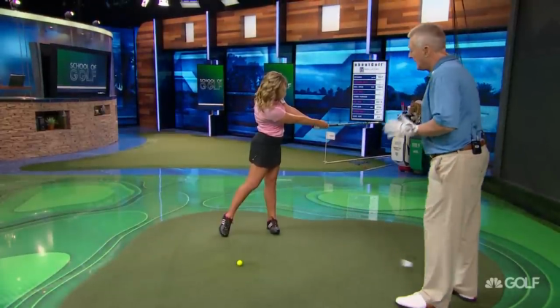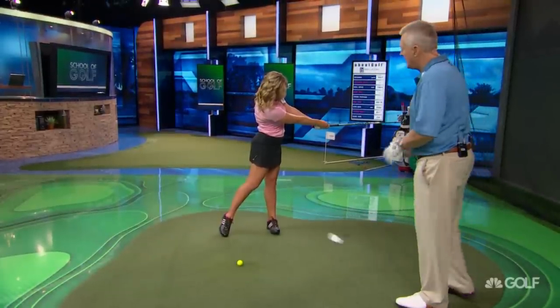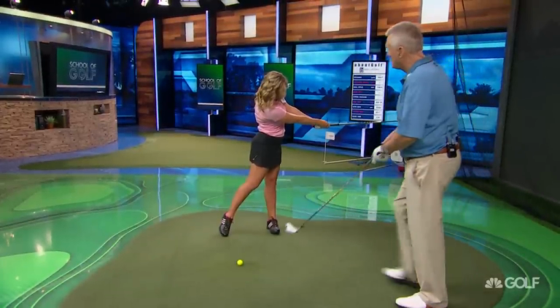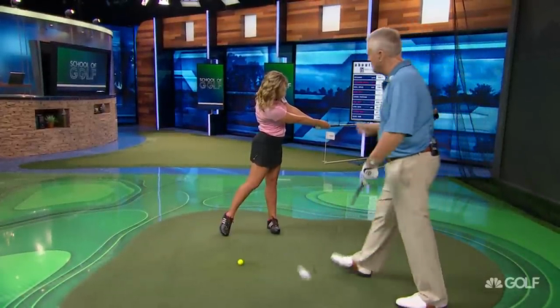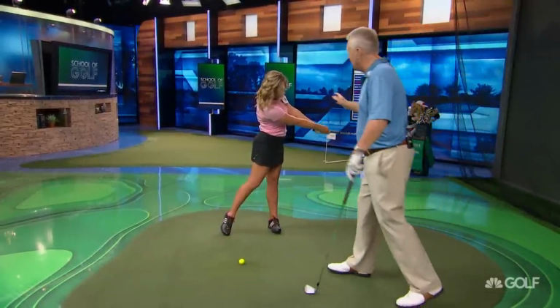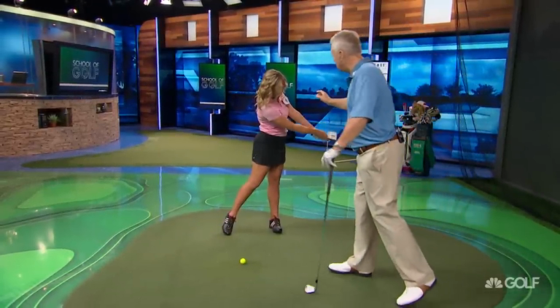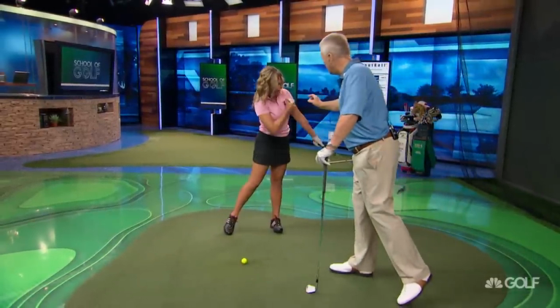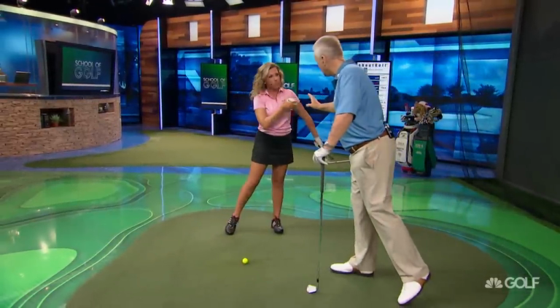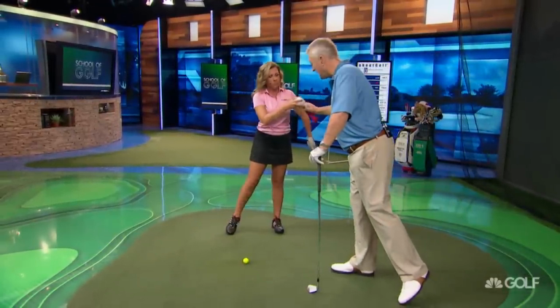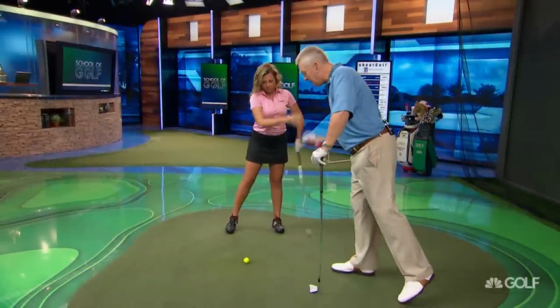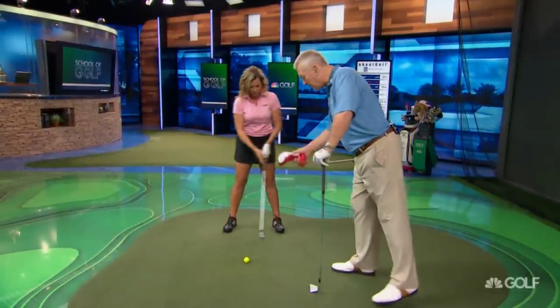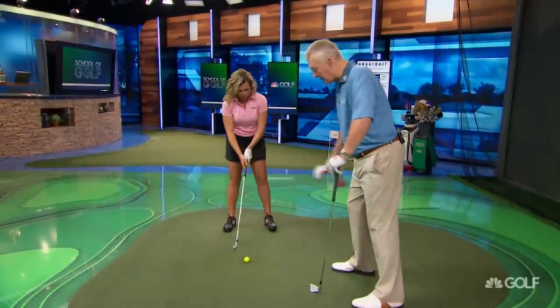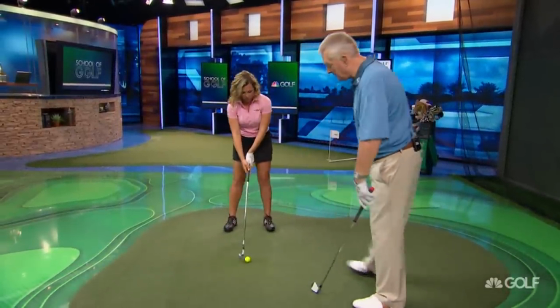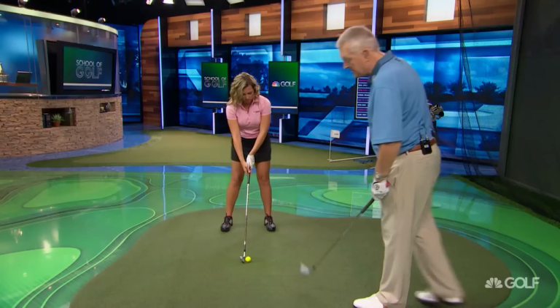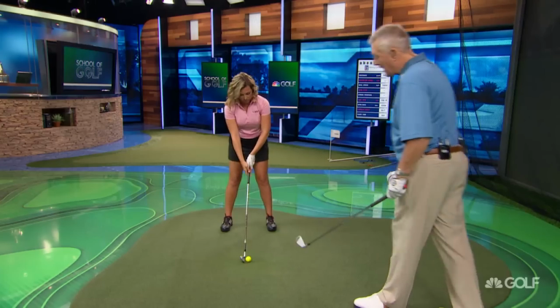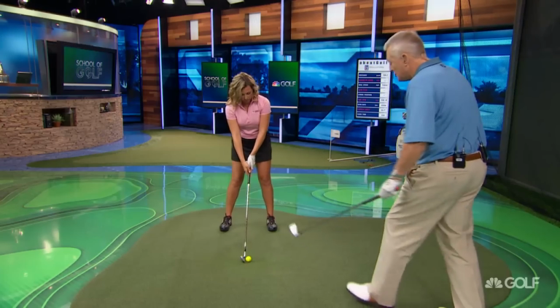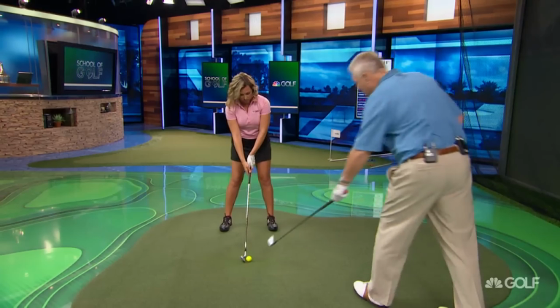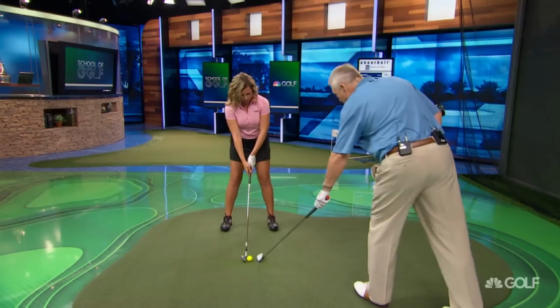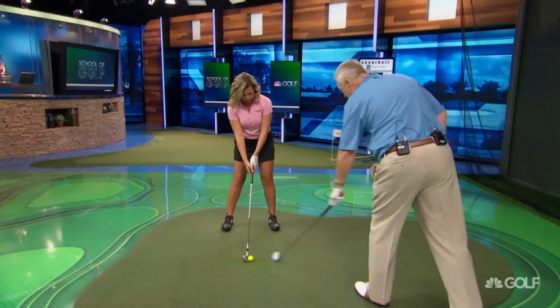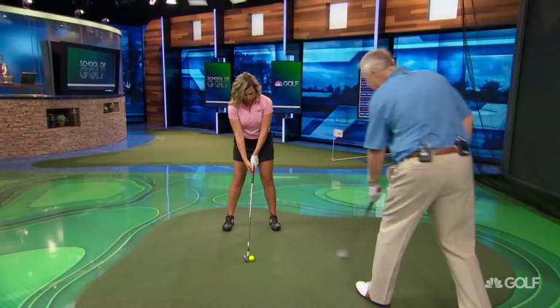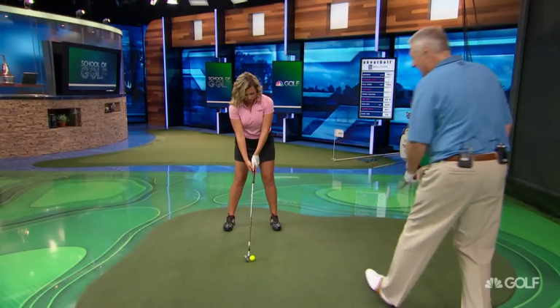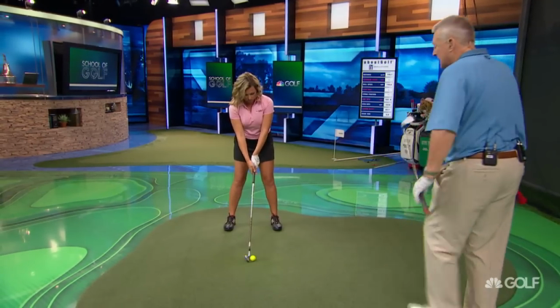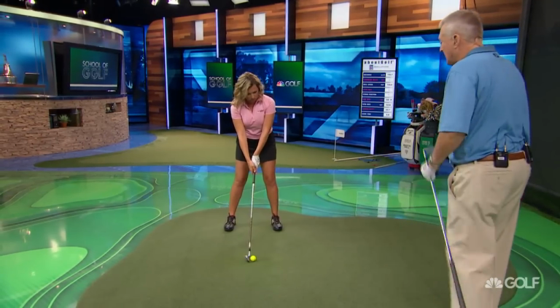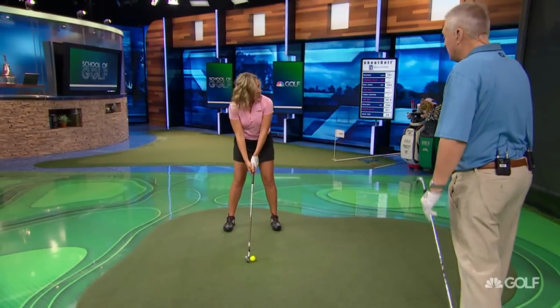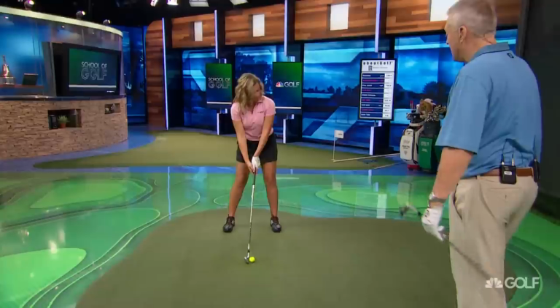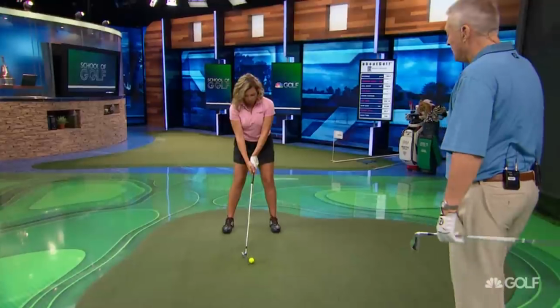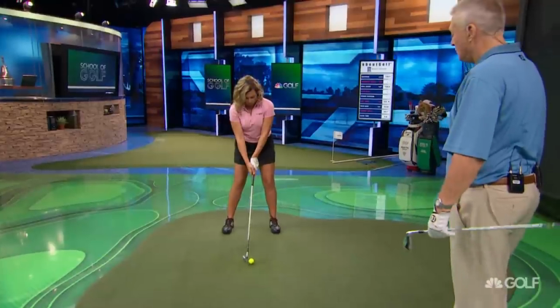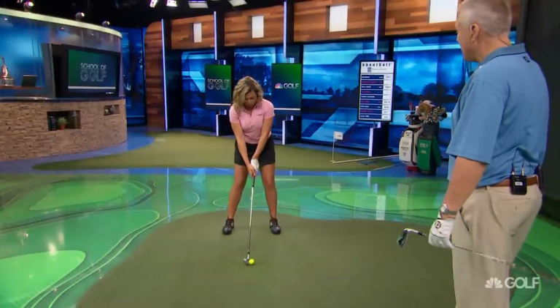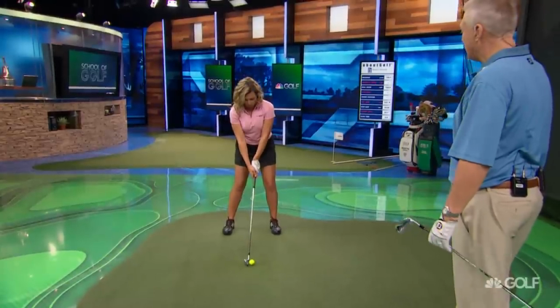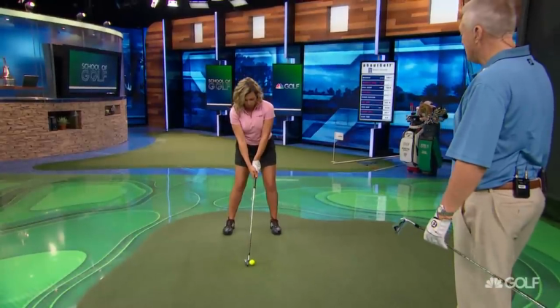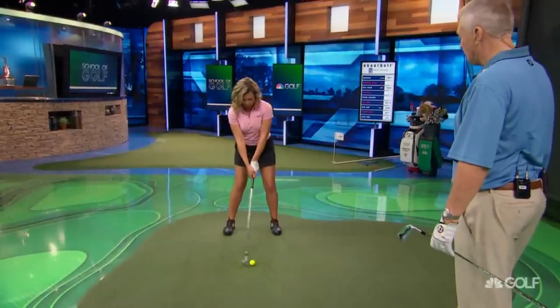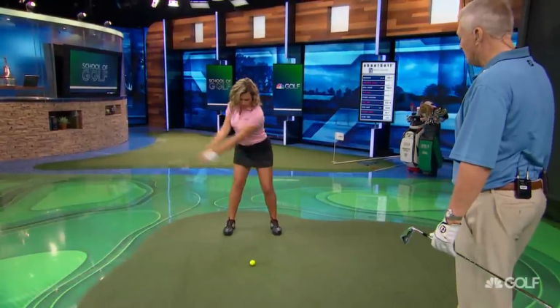Then just lose the head cover, put the club behind the ball in the correct place, and just try and relive that. Take your backswing and try to reenact that move through the ball.